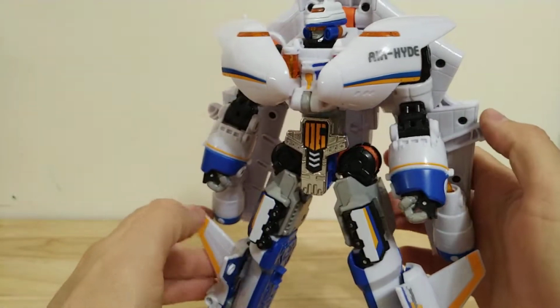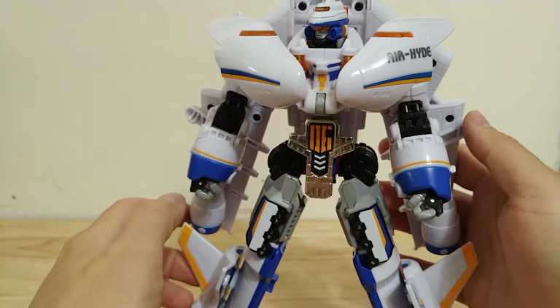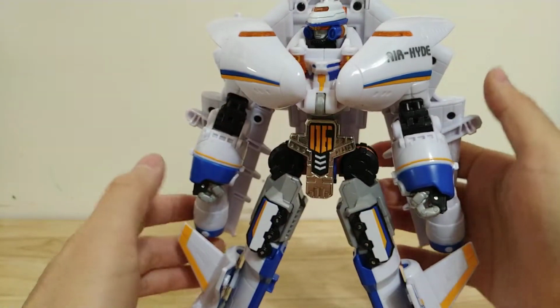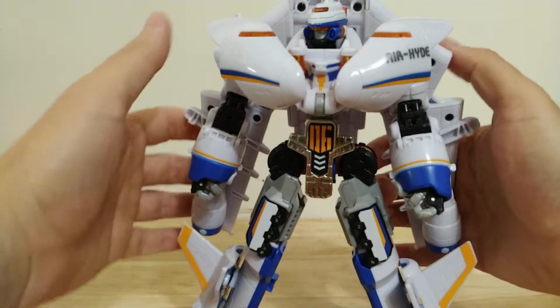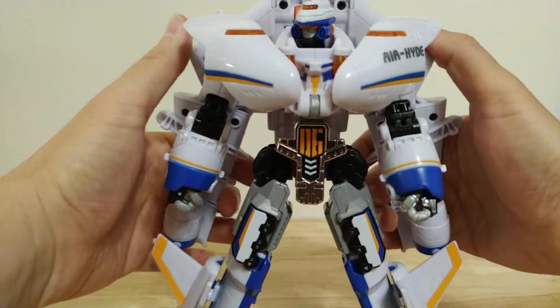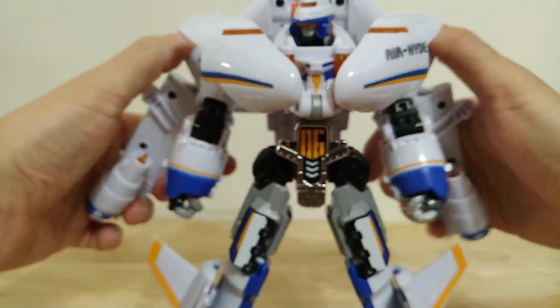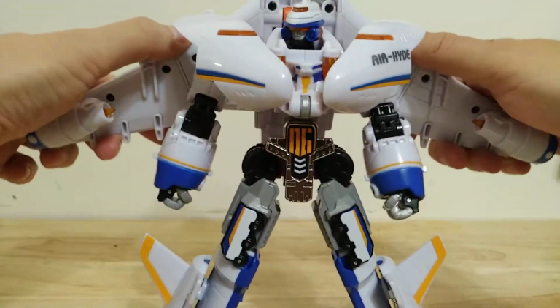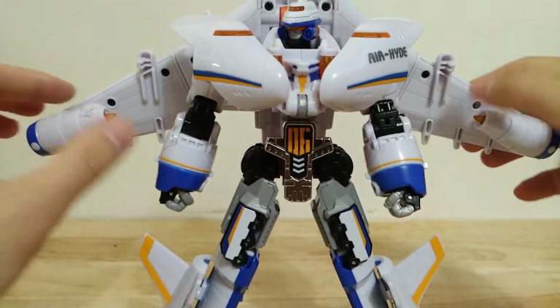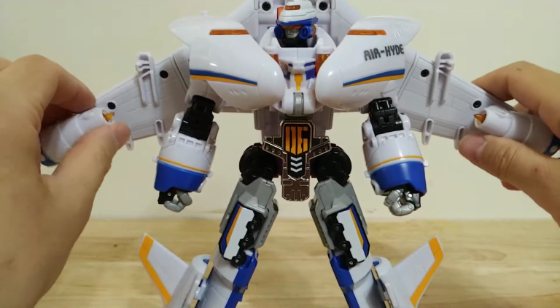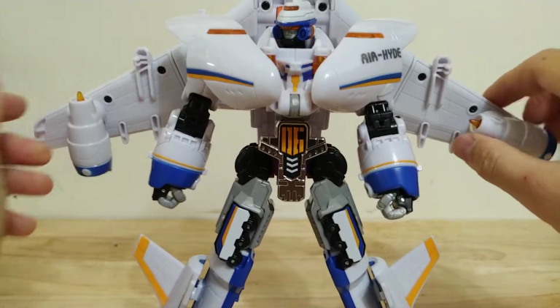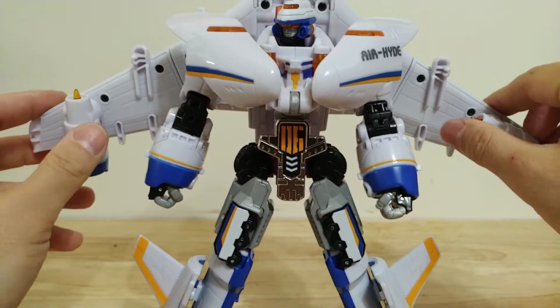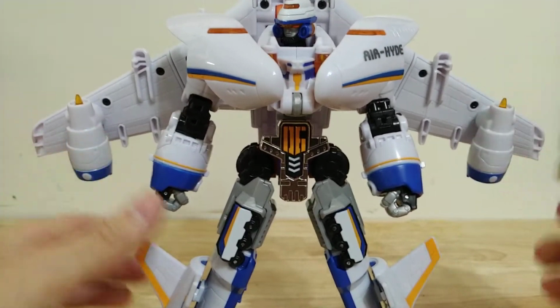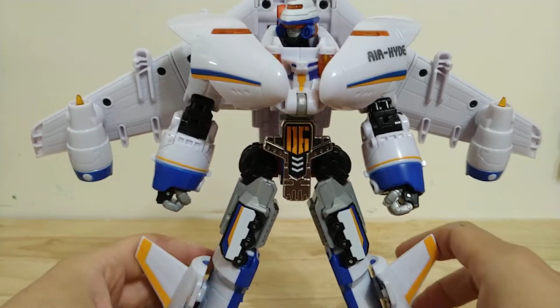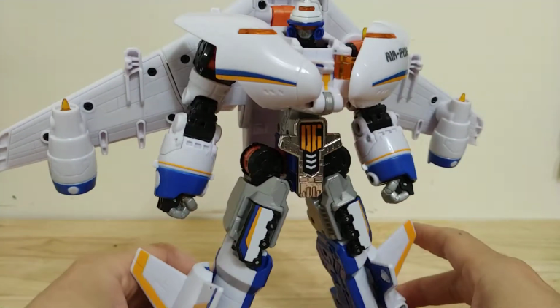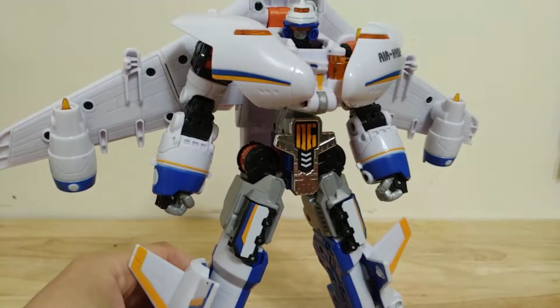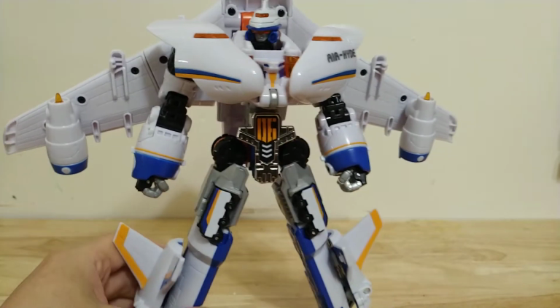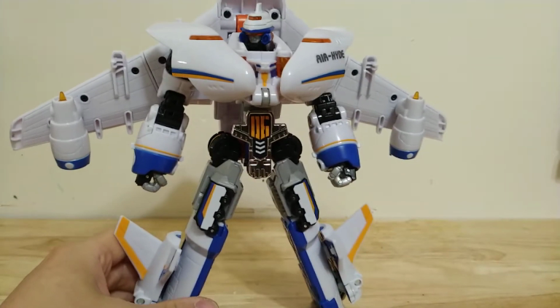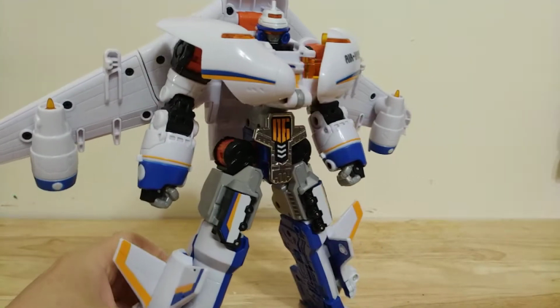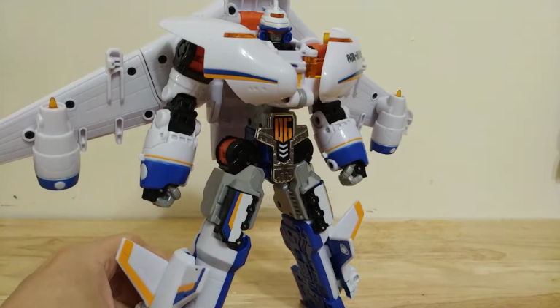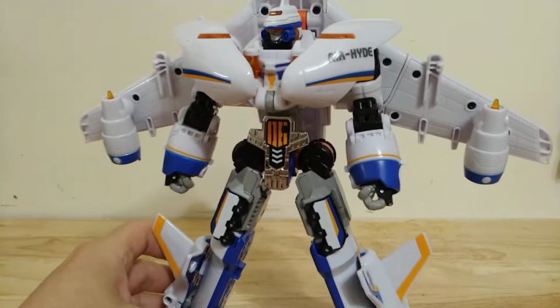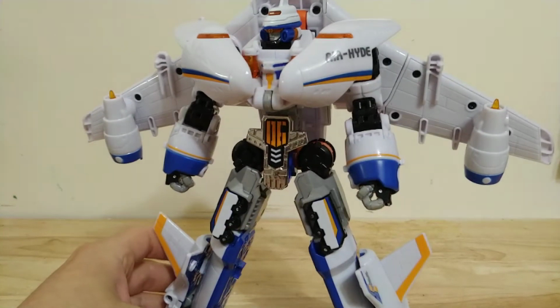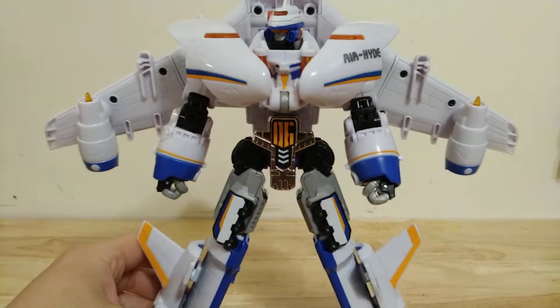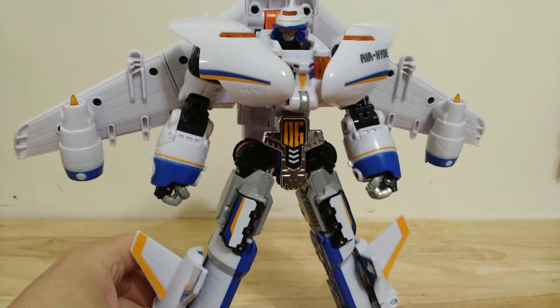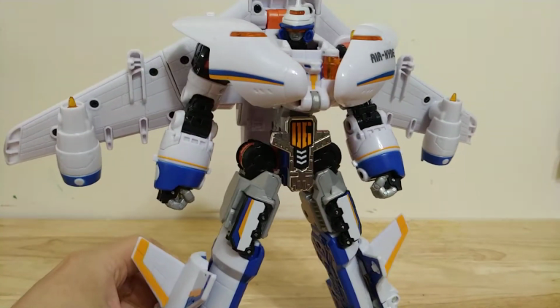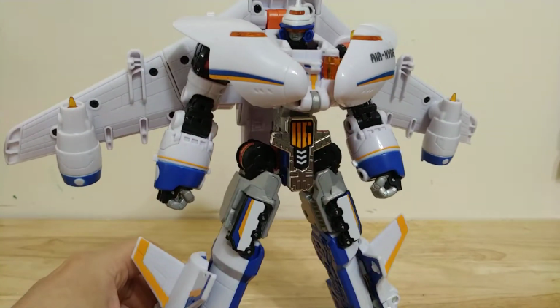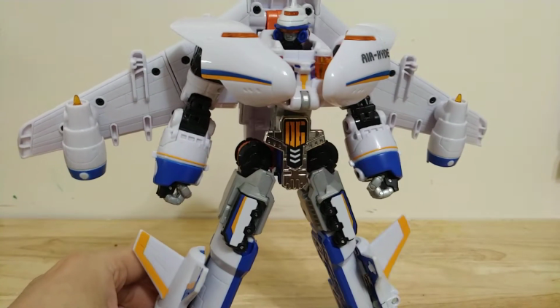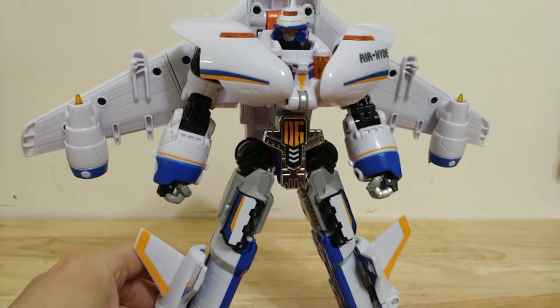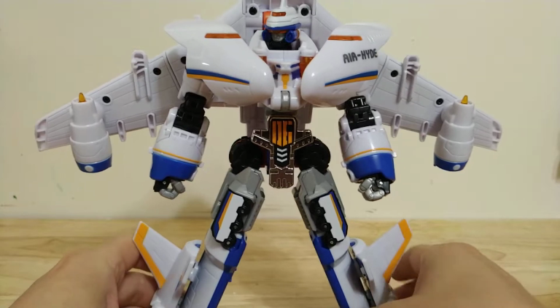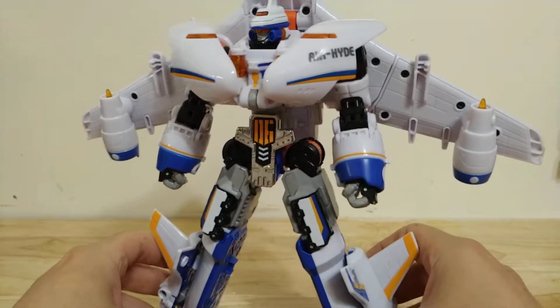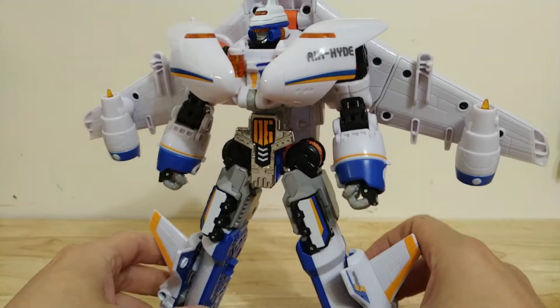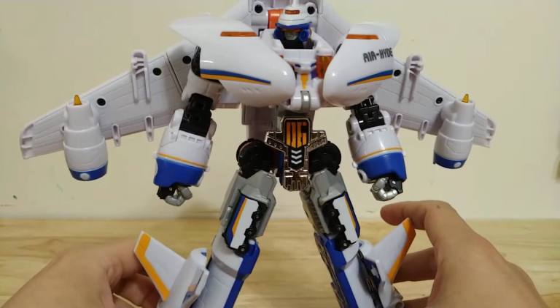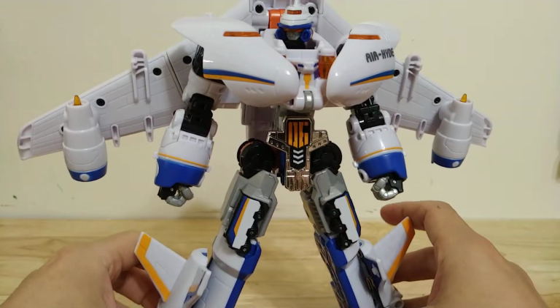You can also extend the wings and then lower these turbines to look like thrusters. So I'm really a big fan of this robot mode. I'd say this robot is probably like an 8 or a 9.